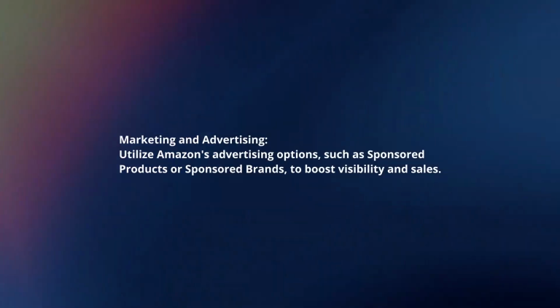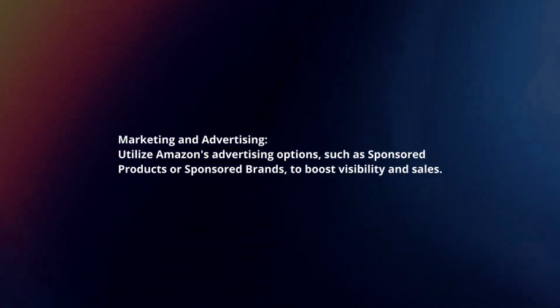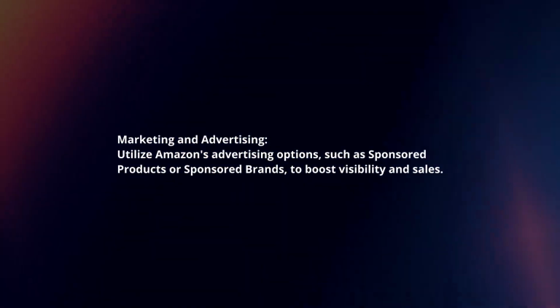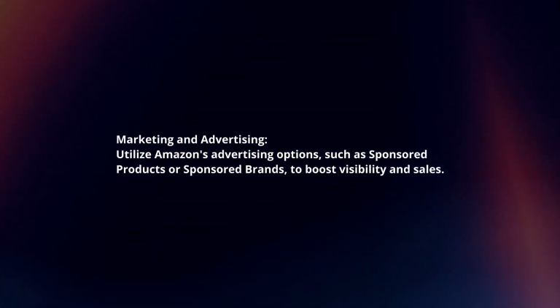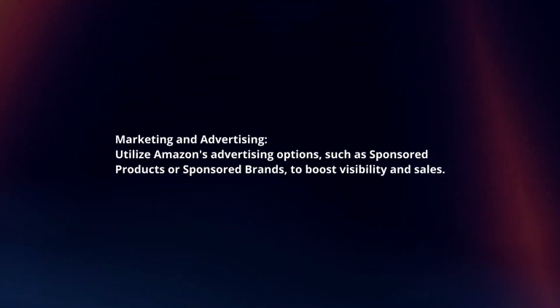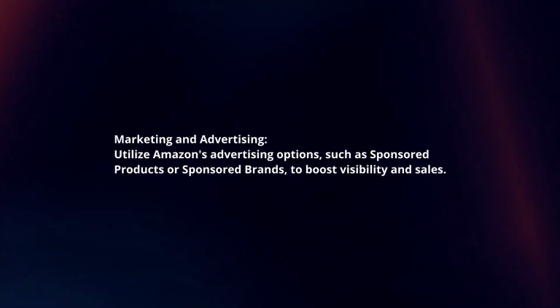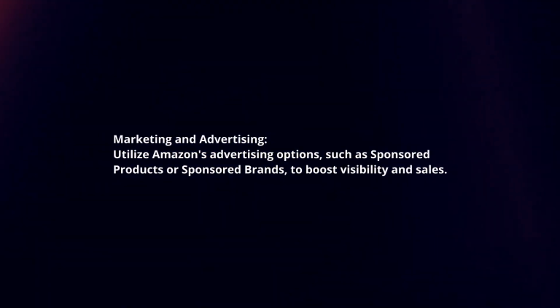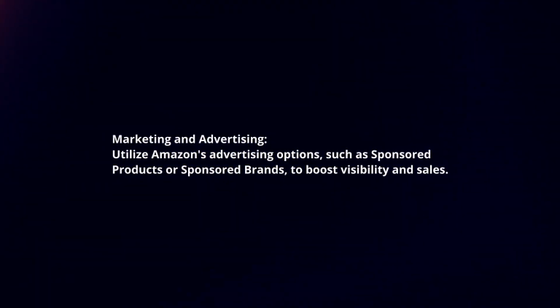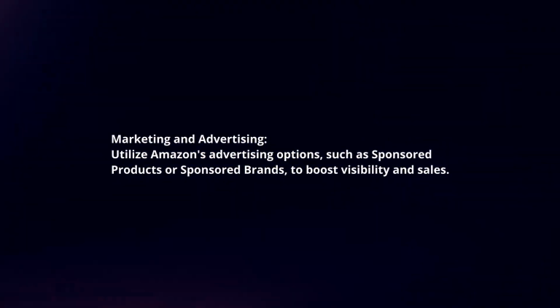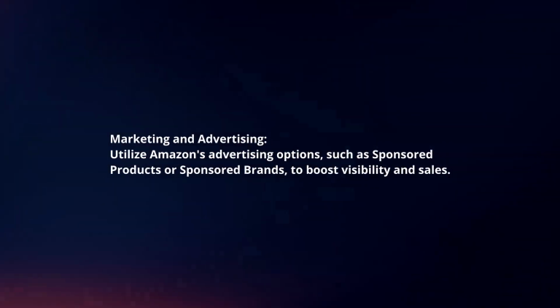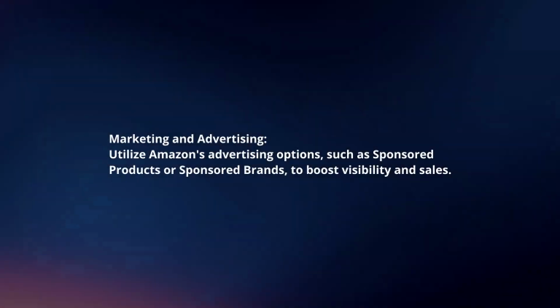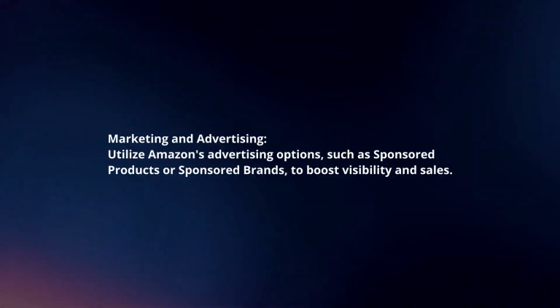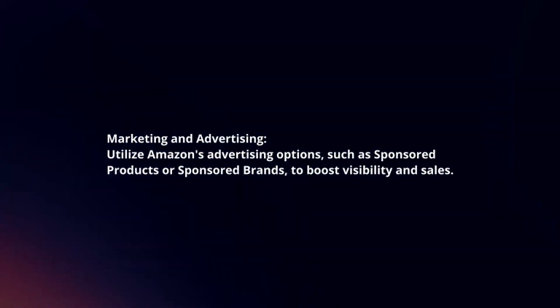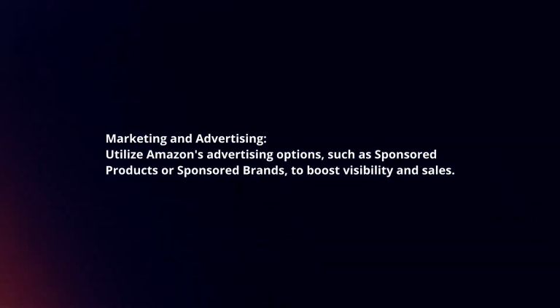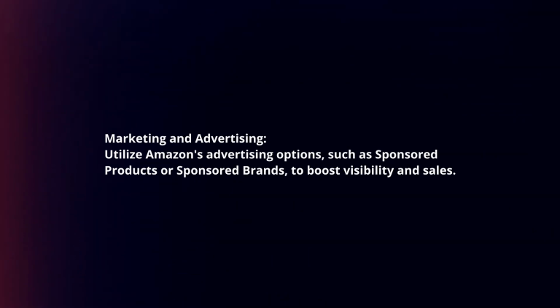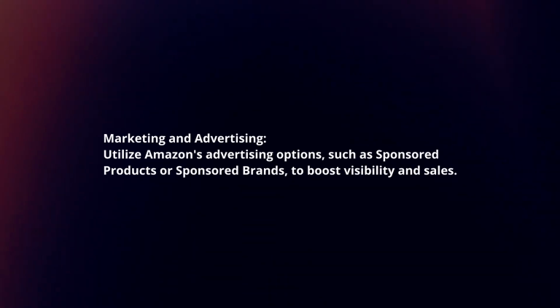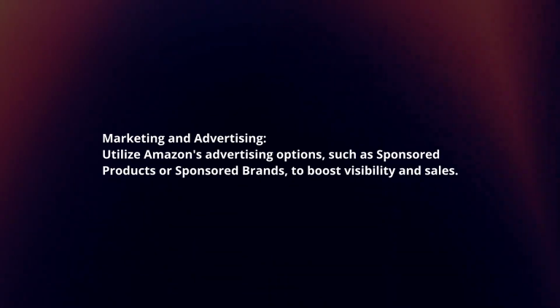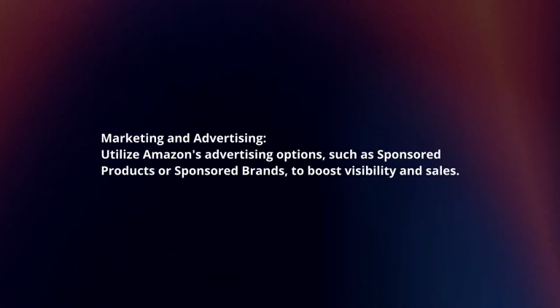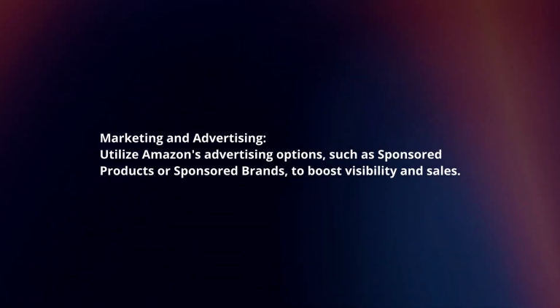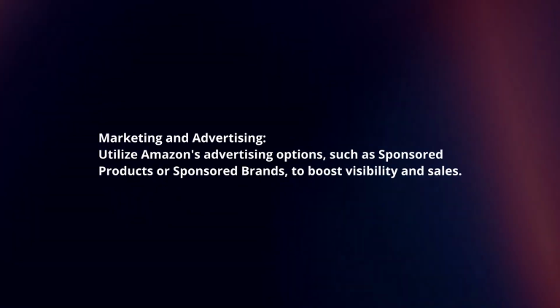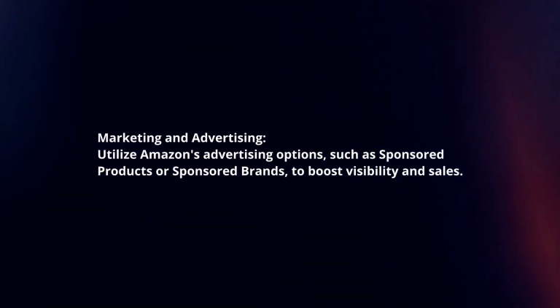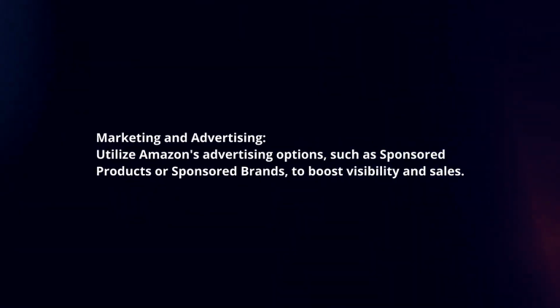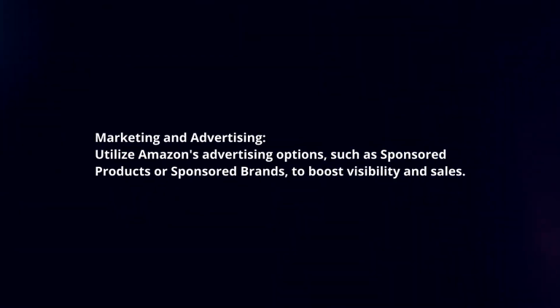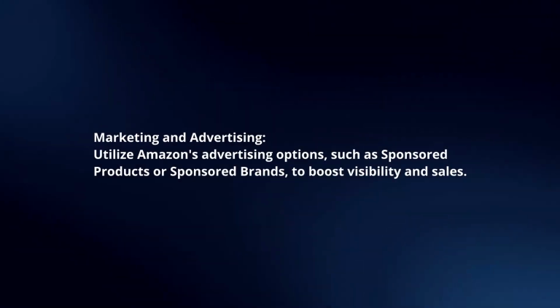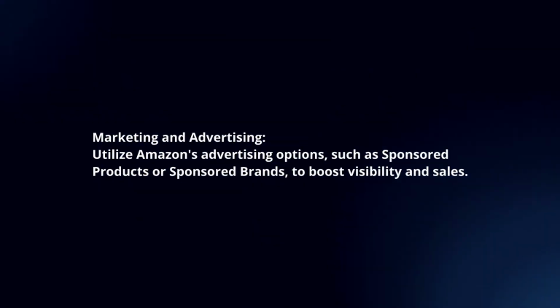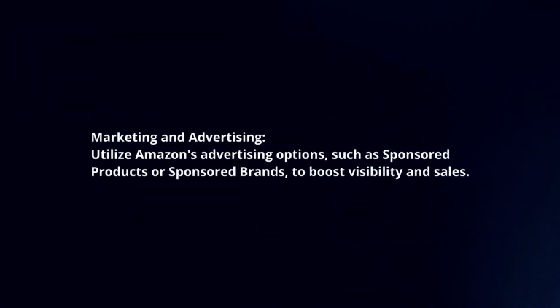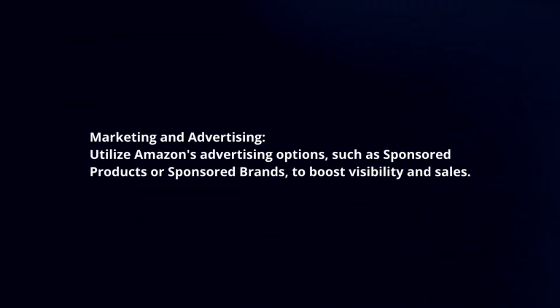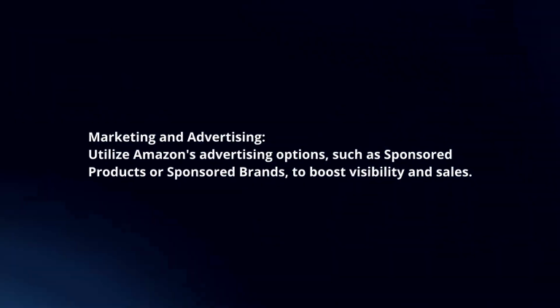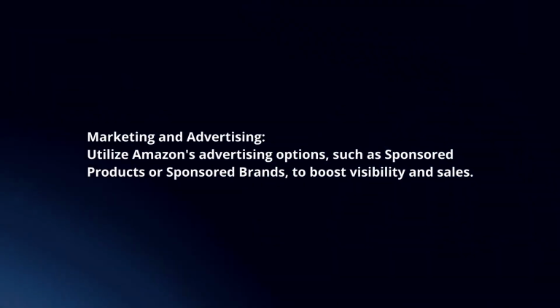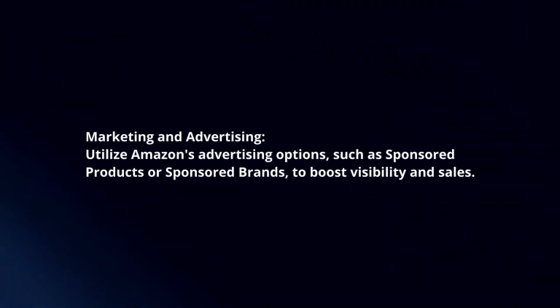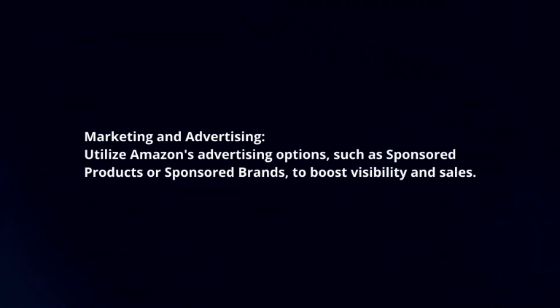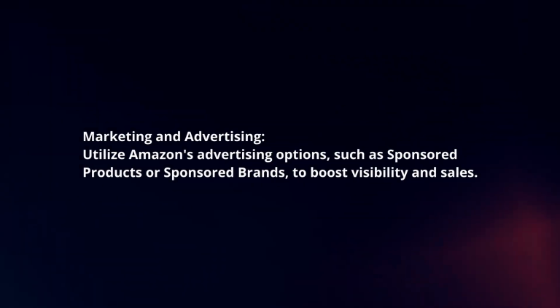Marketing and advertising. Utilize Amazon's advertising options, such as sponsored products or sponsored brands, to boost visibility and sales.